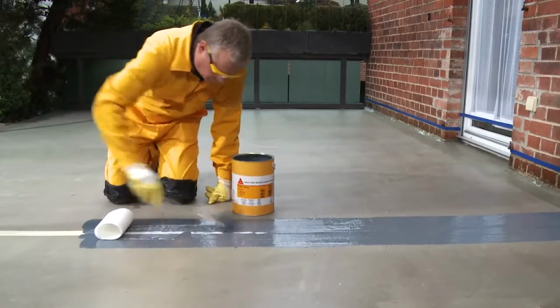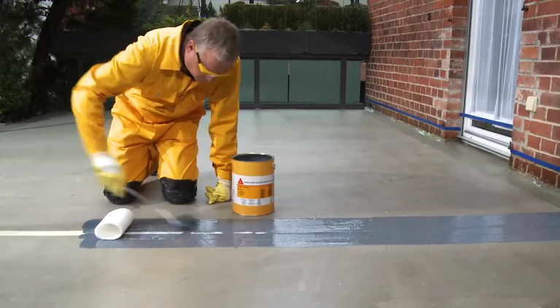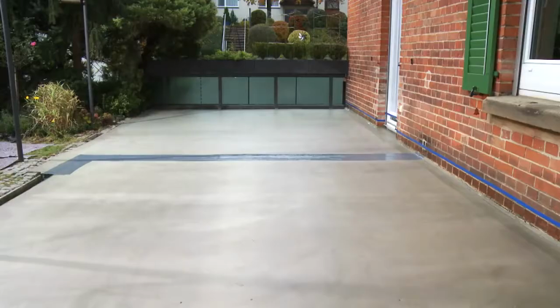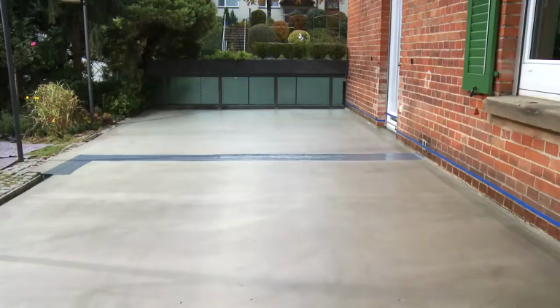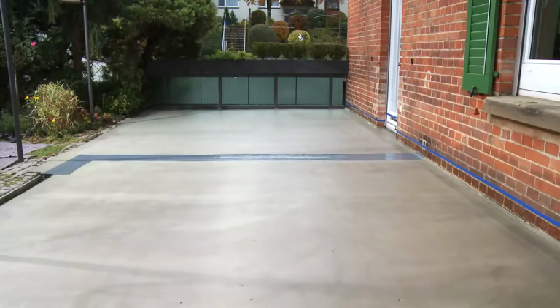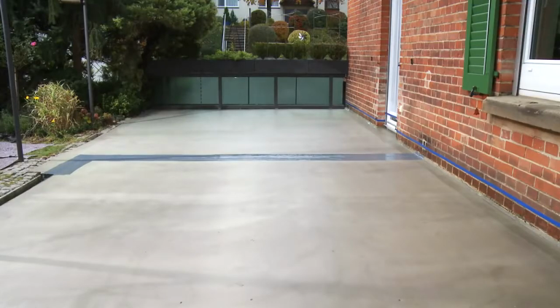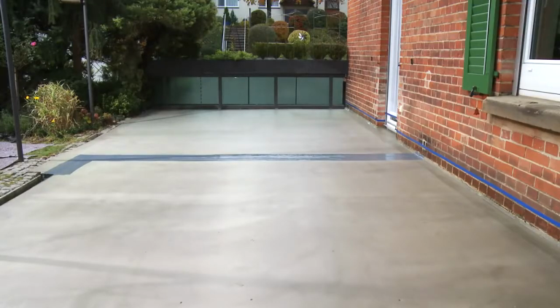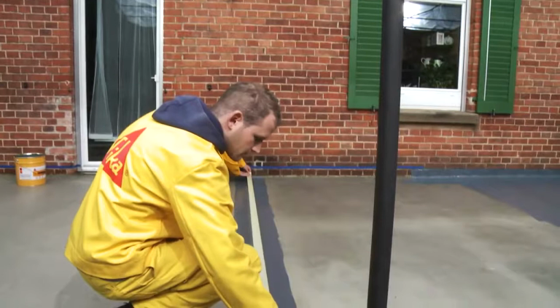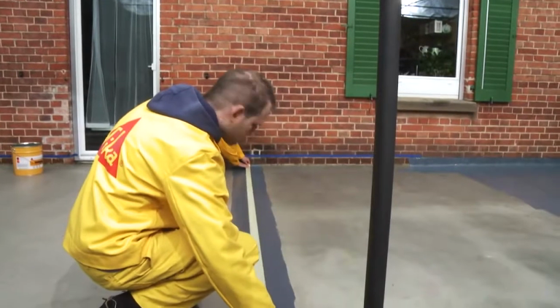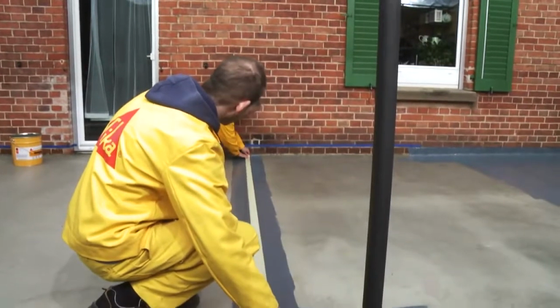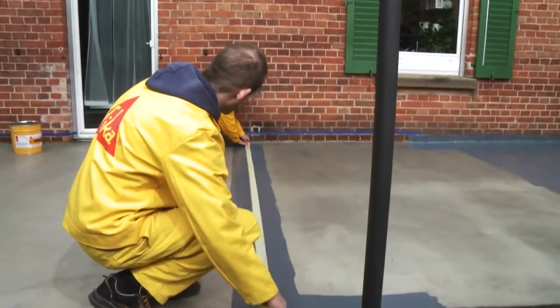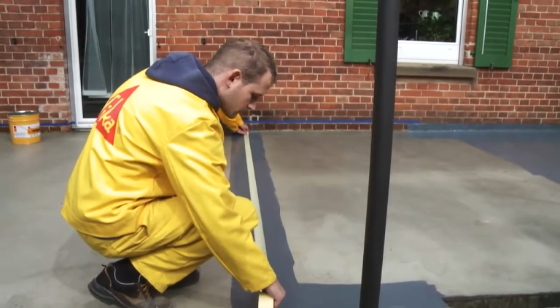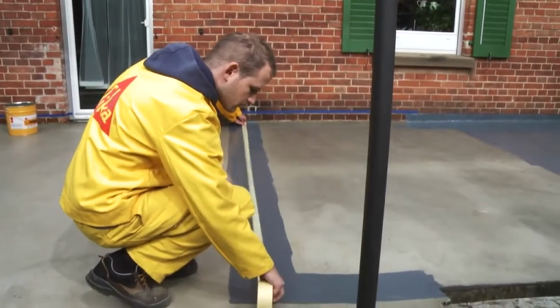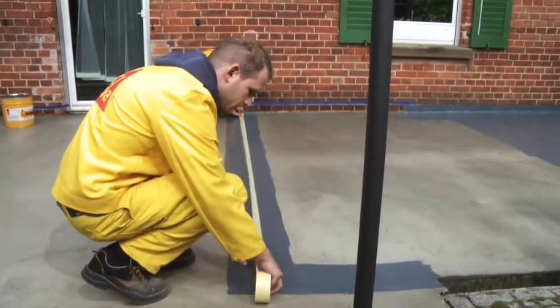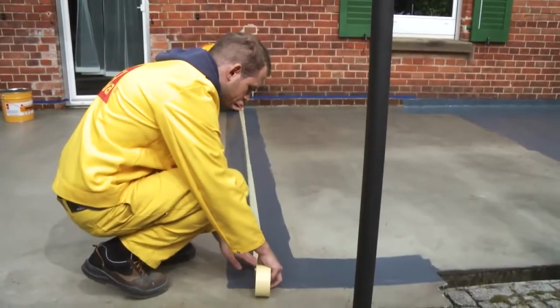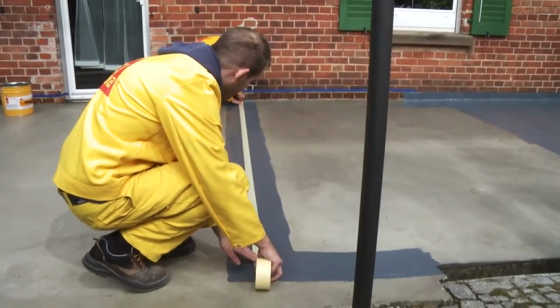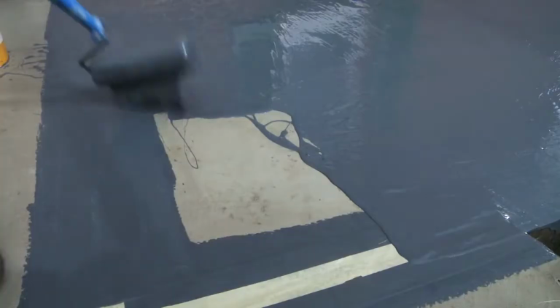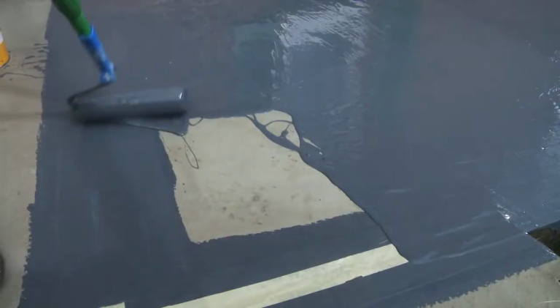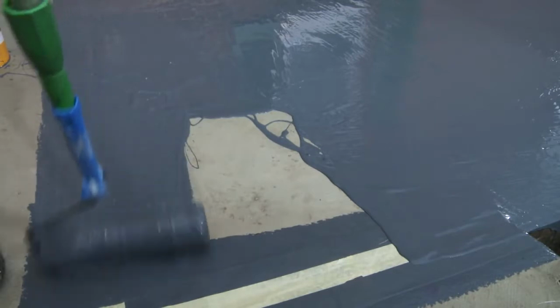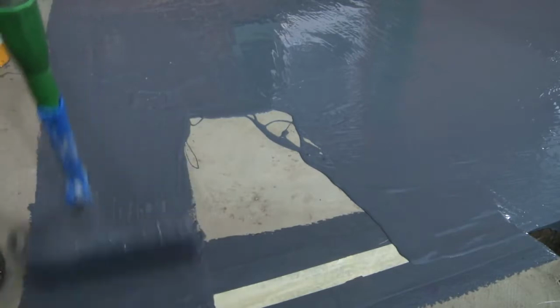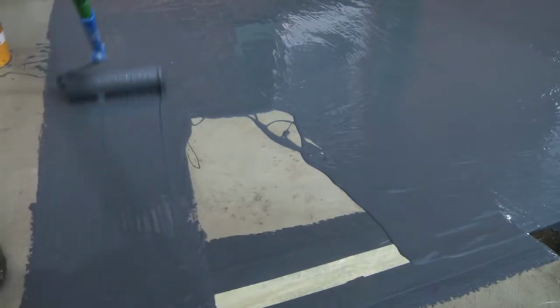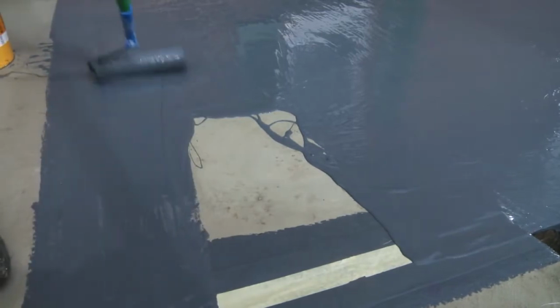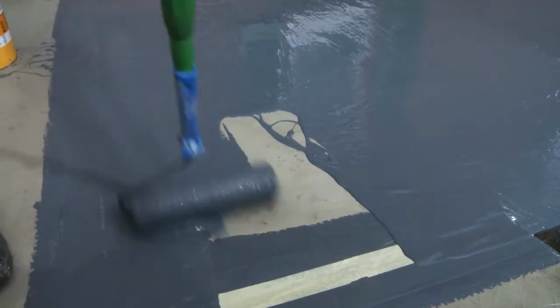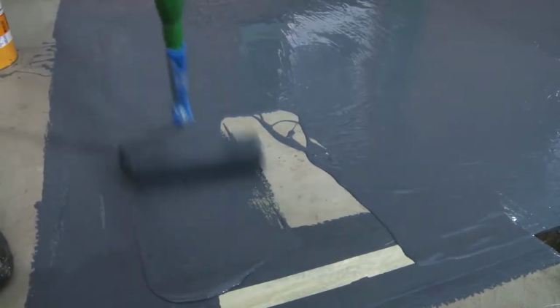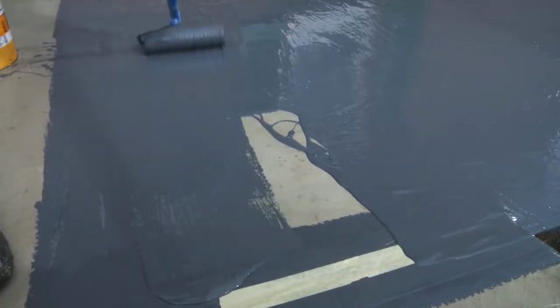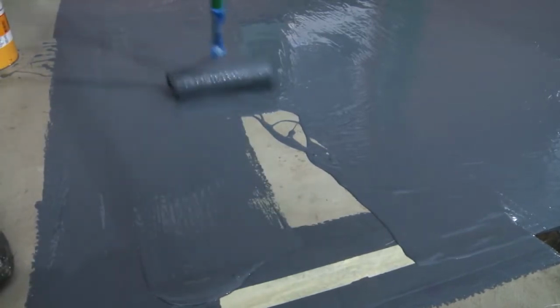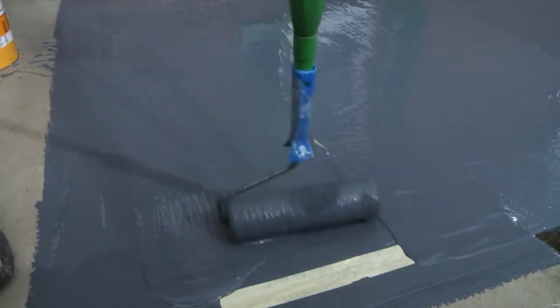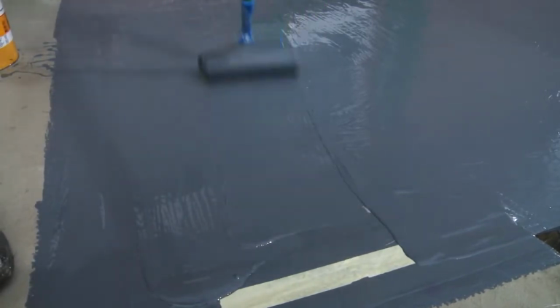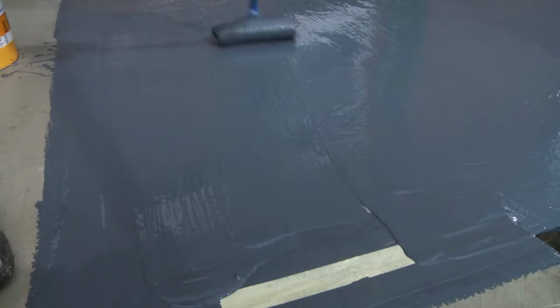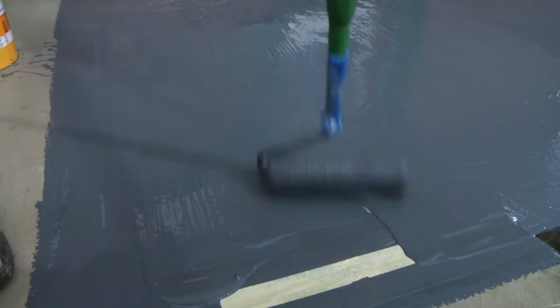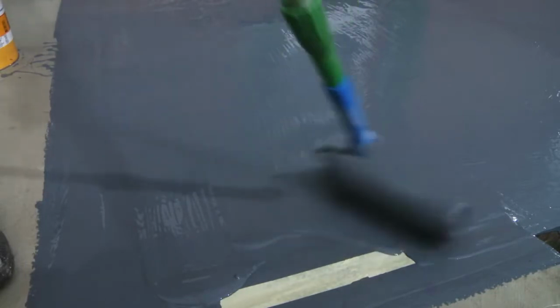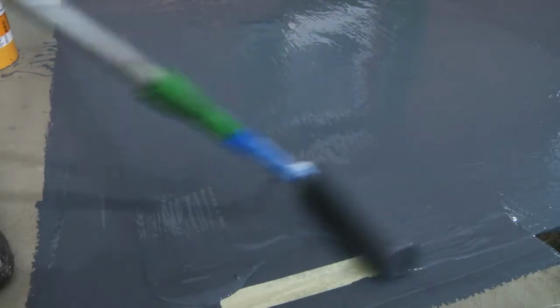As soon as the coating has cured, masking tape is once more applied over the joint area. This creates a floating joint bridging system. Finally, apply another two layers of the service-proven Seeker Premium Balcony System and the joint is also waterproof.